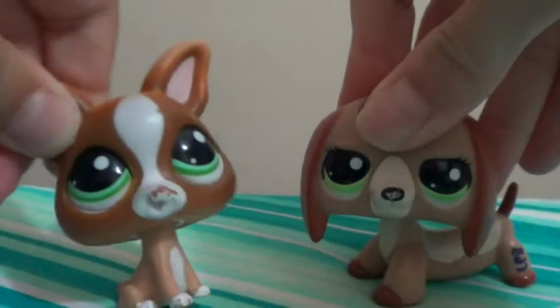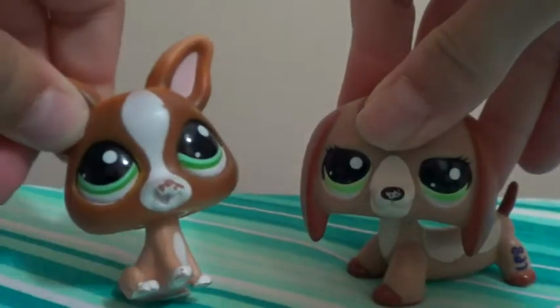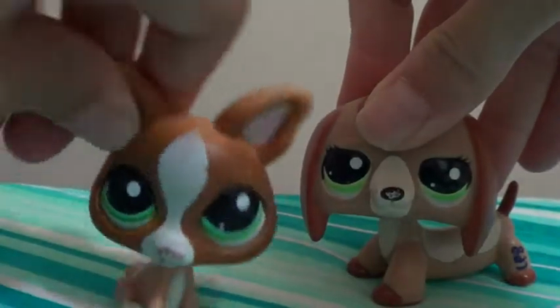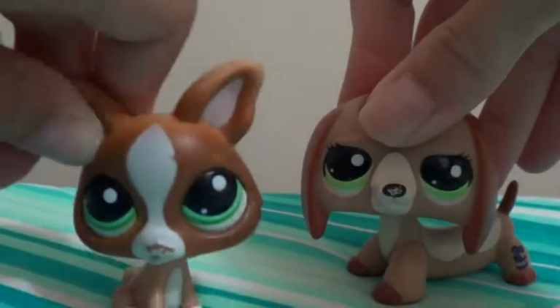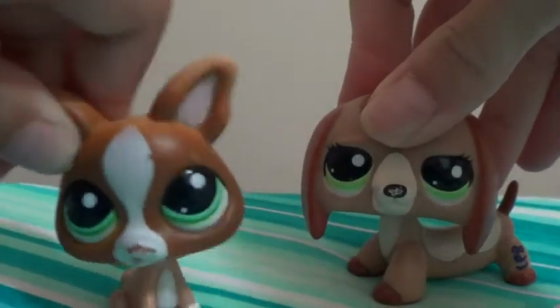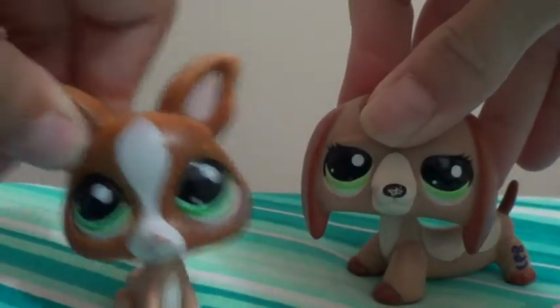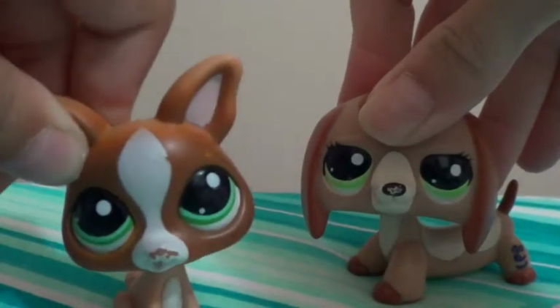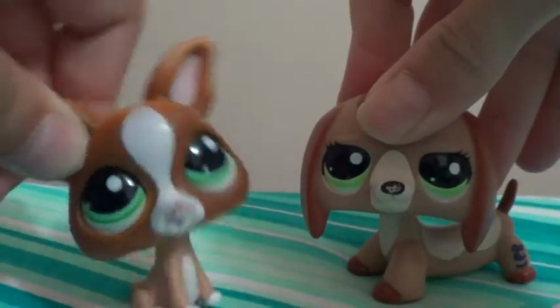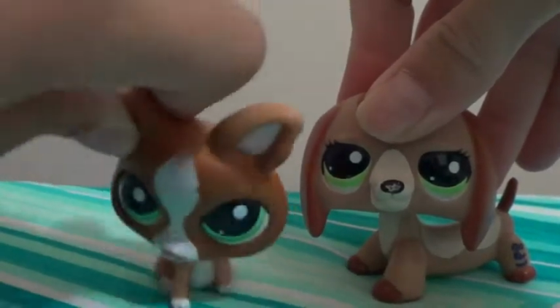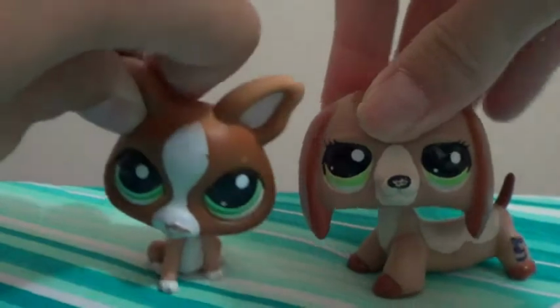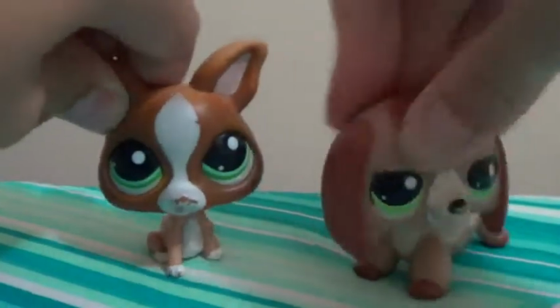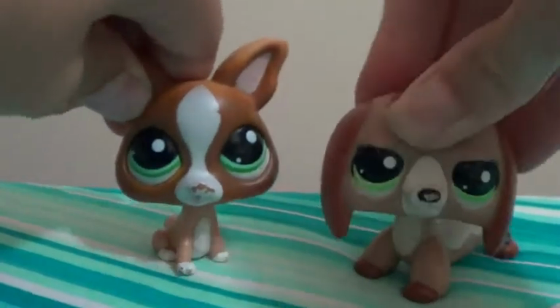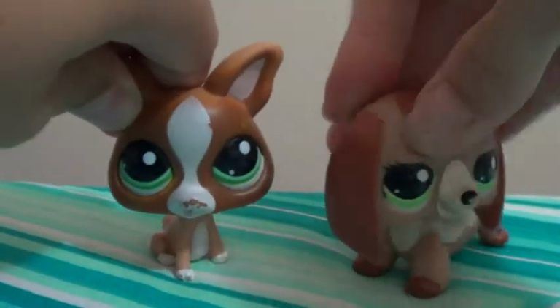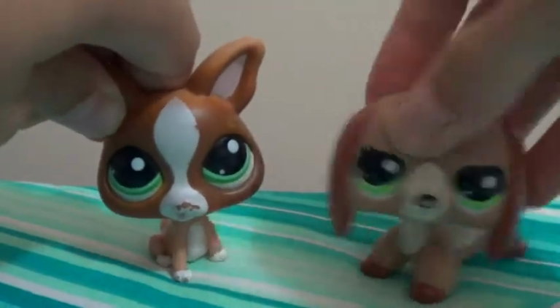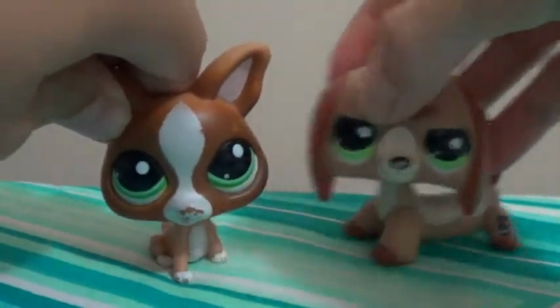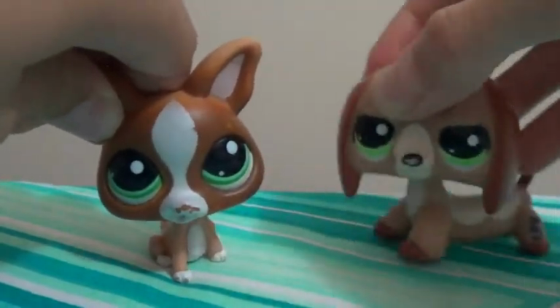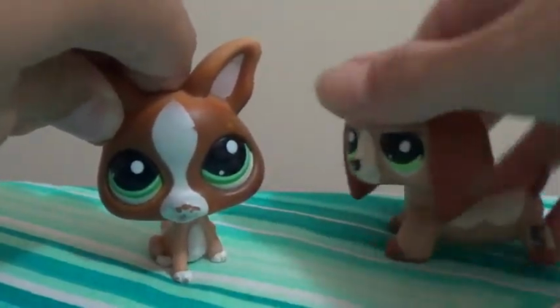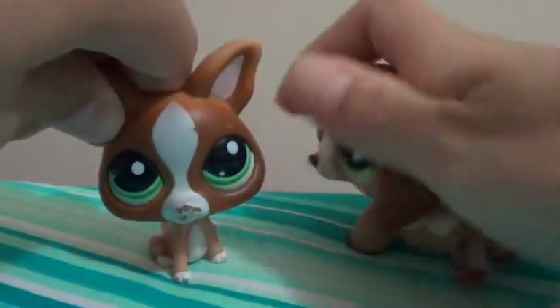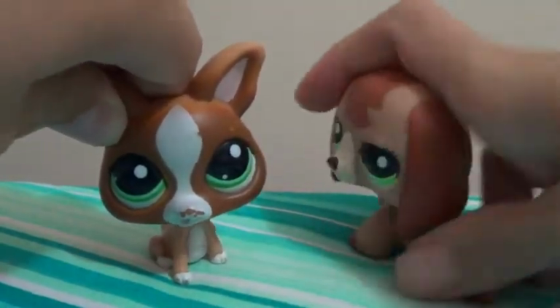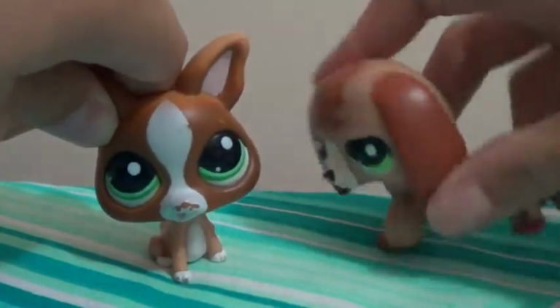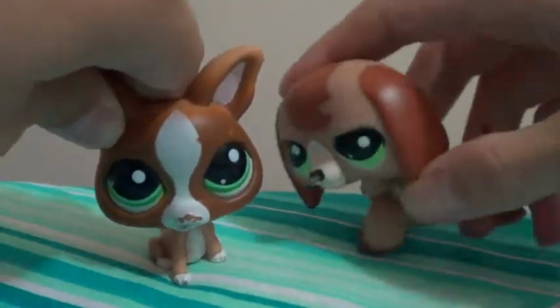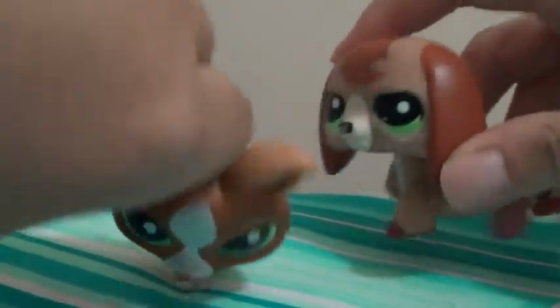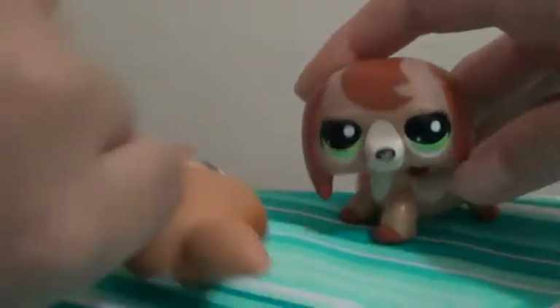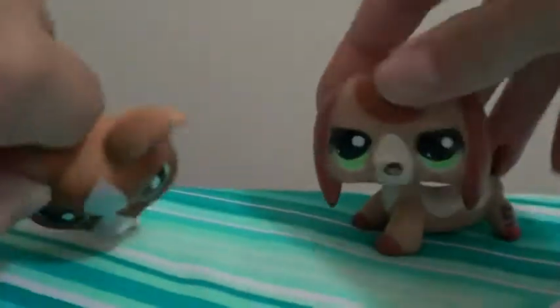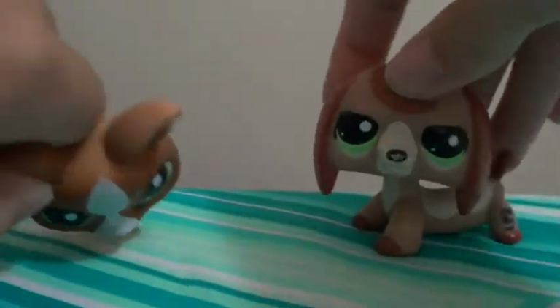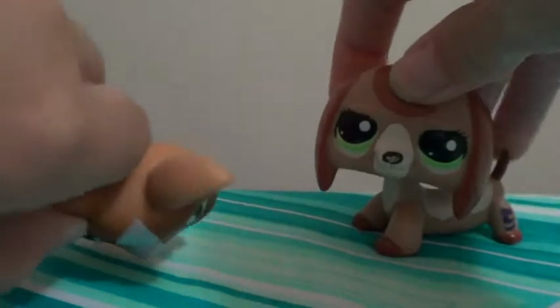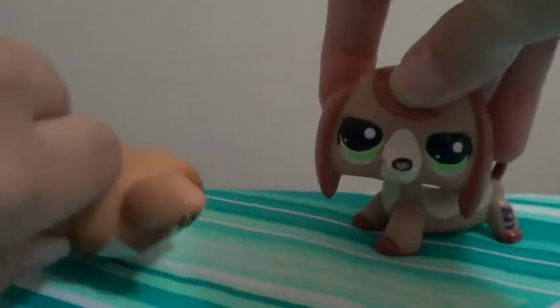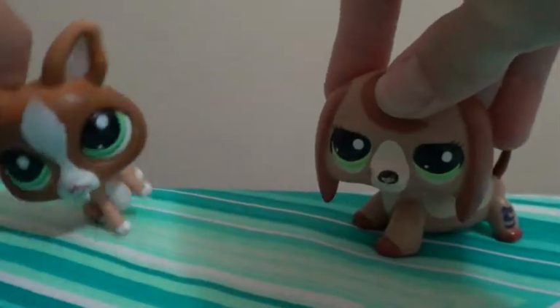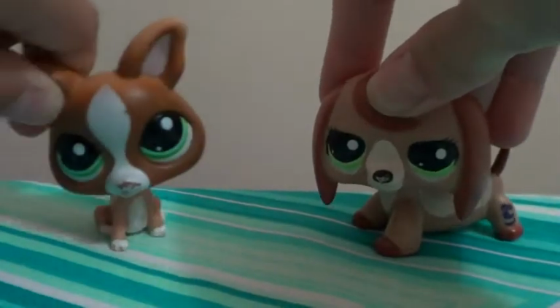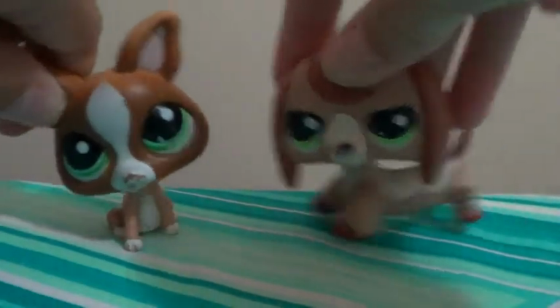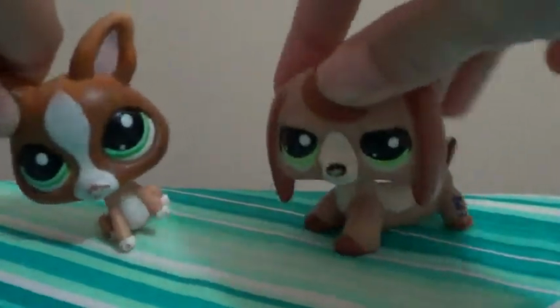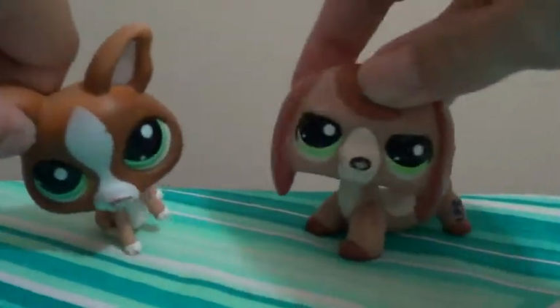Hi, welcome to Bubble and Pop! I'm Bubble and I'm Pop. Today we have a new floor and it's pretty cool. In the comments, please tell us if you like this one so we can keep it.